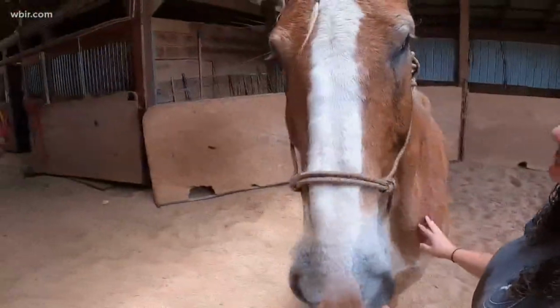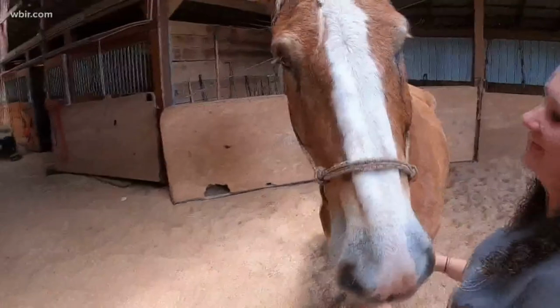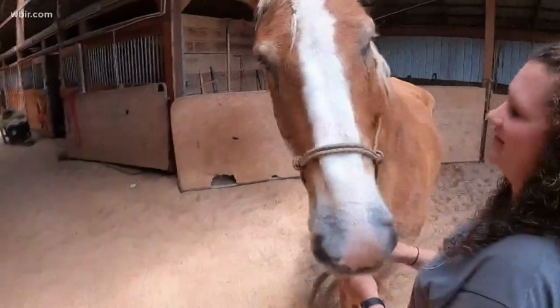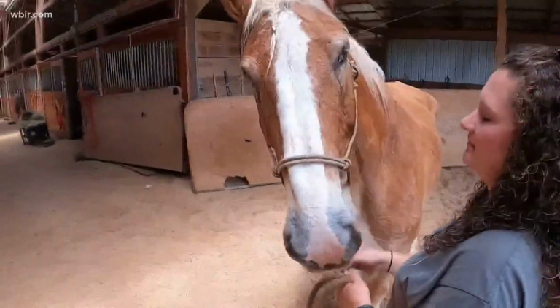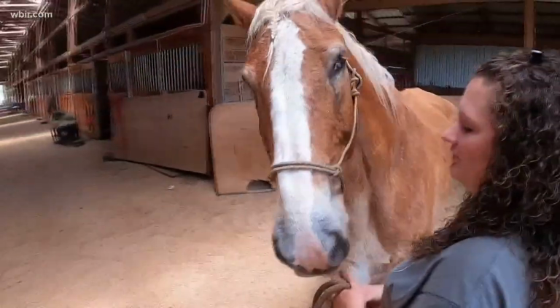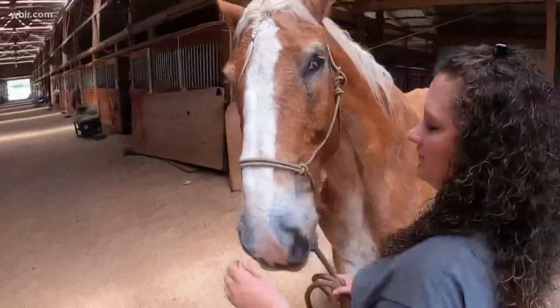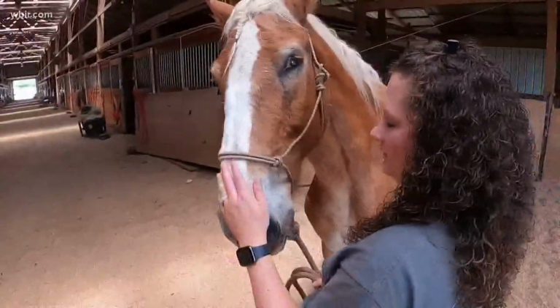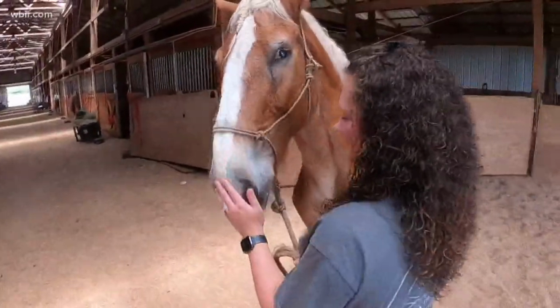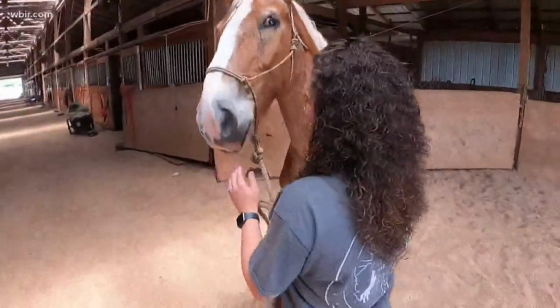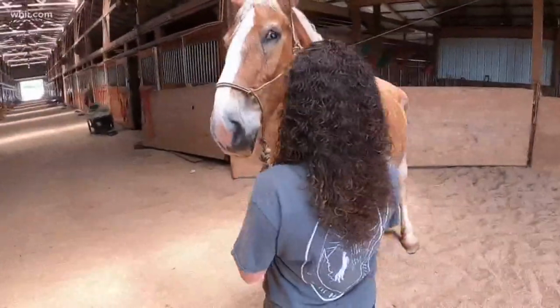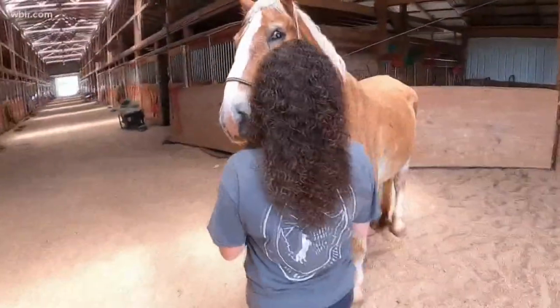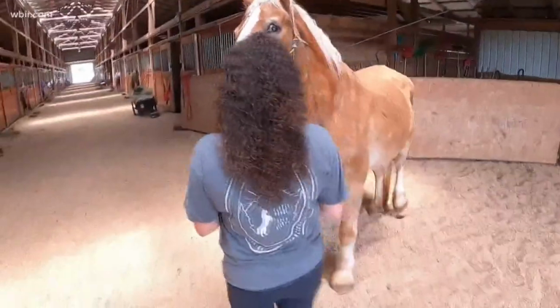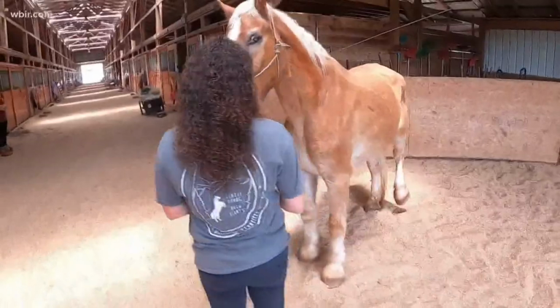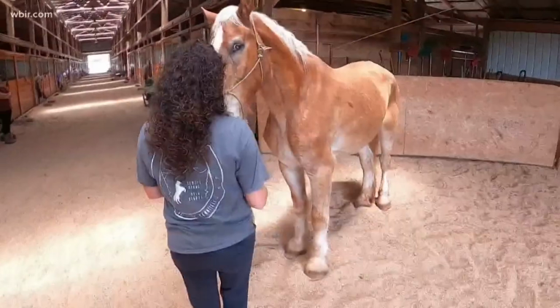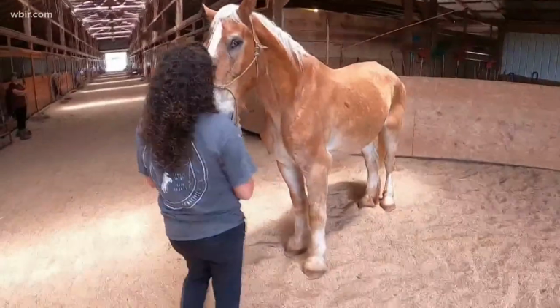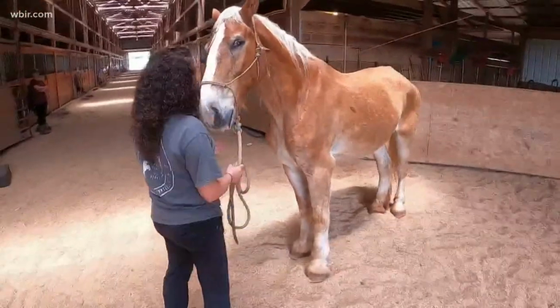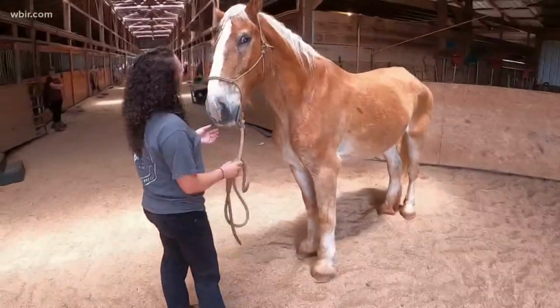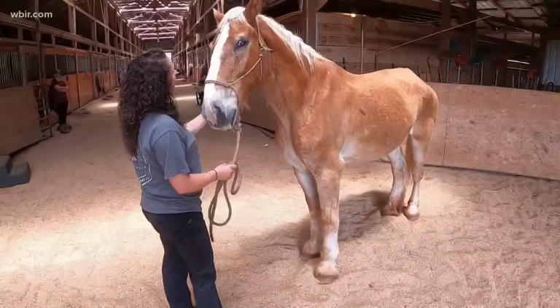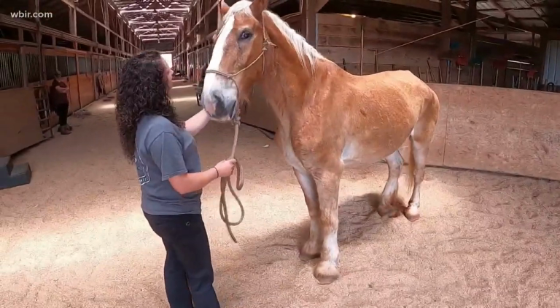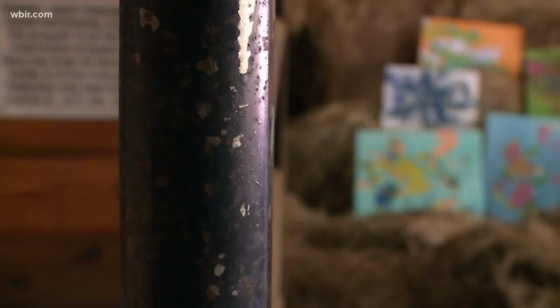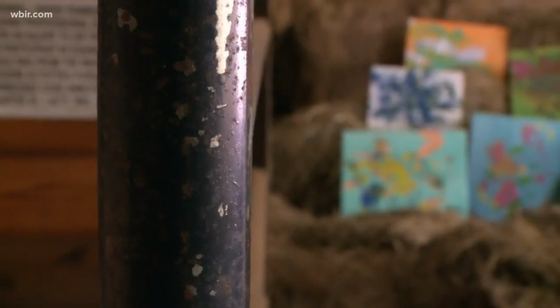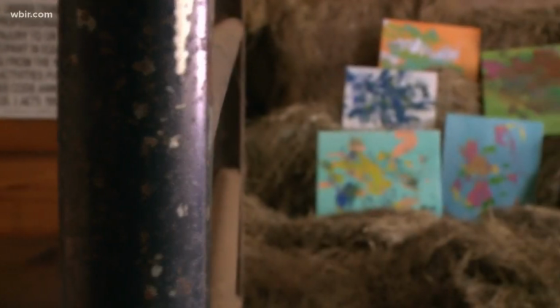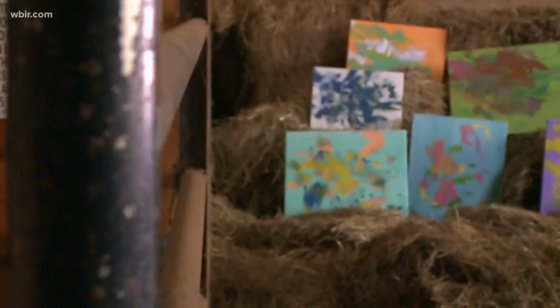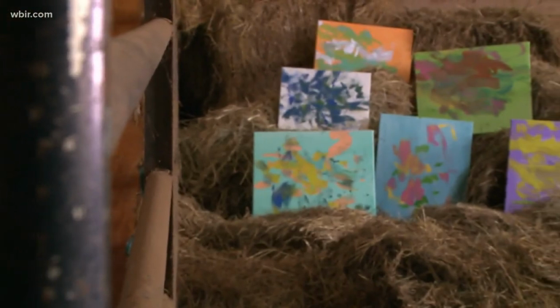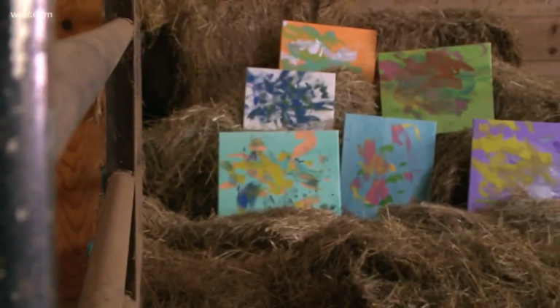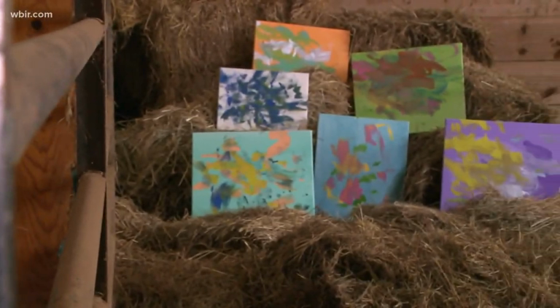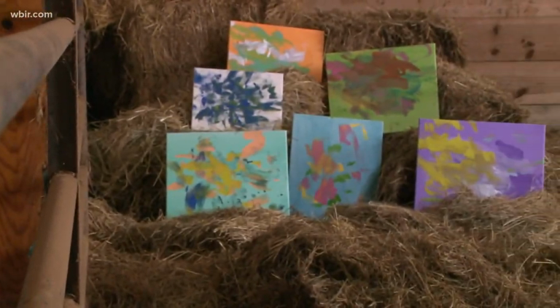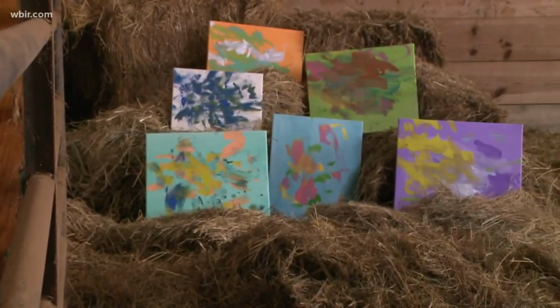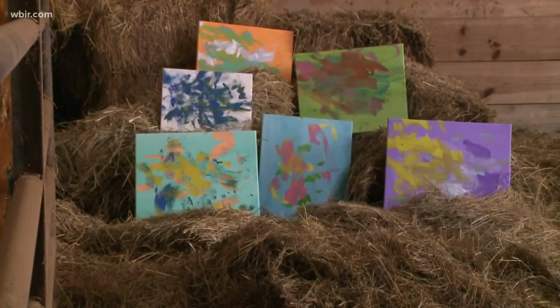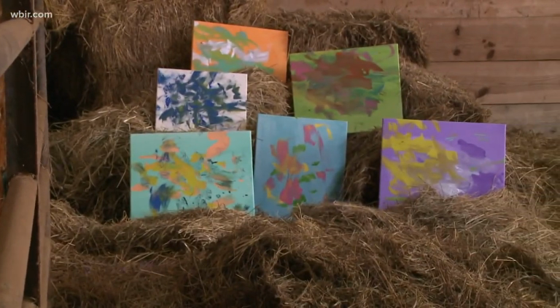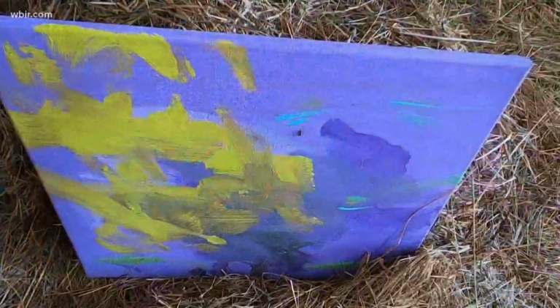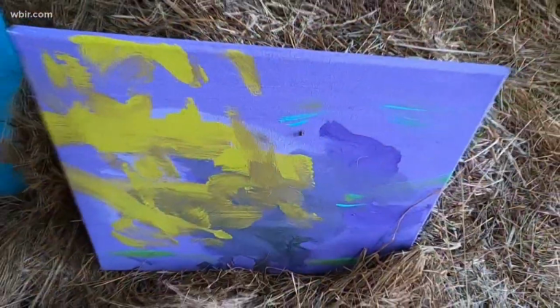She was rescued from a kill pen. That's not our mission with Horsehaven. Come to find out, Katie is completely blind, so she's actually not rideable. So we started a club called the Painting Ponies and we decided, hey, let's try with Katie.